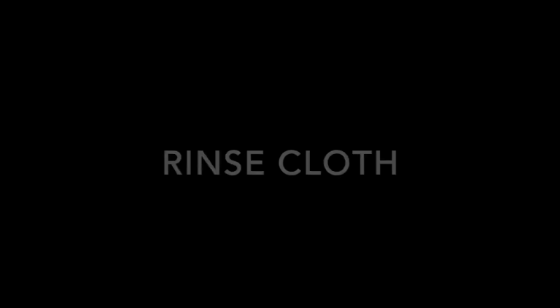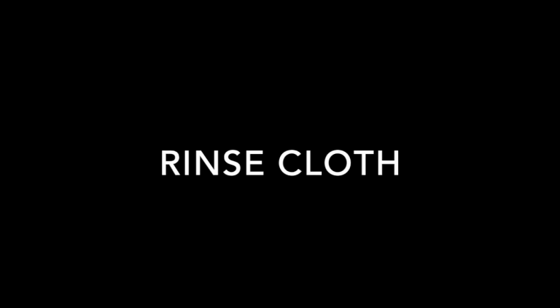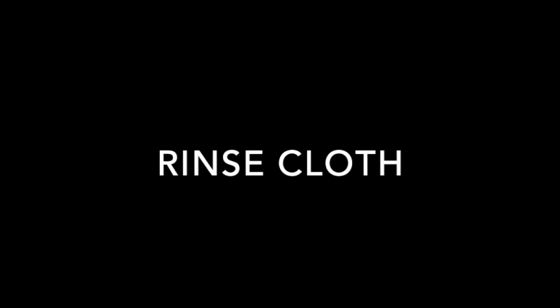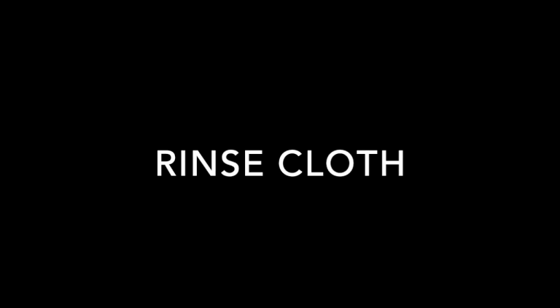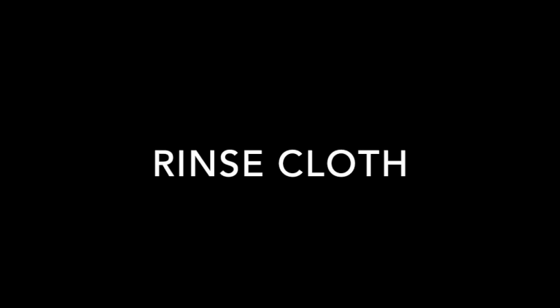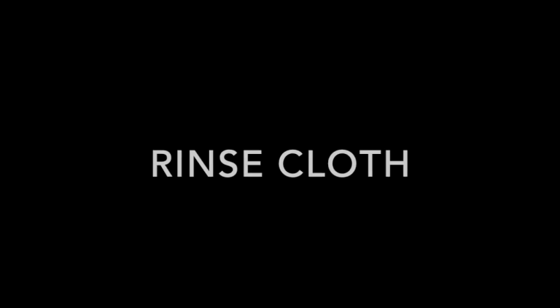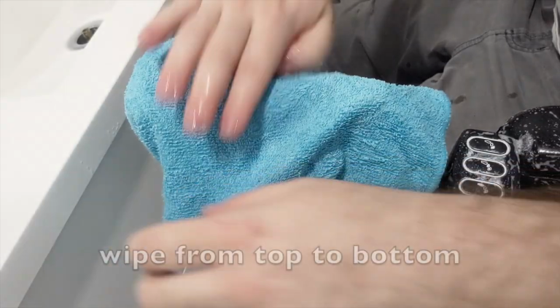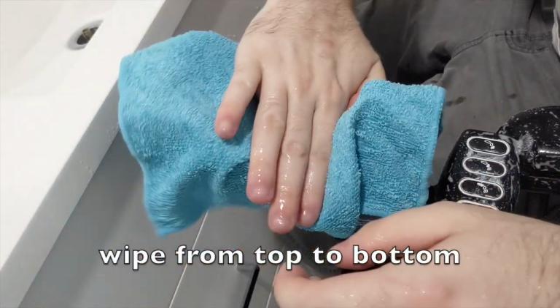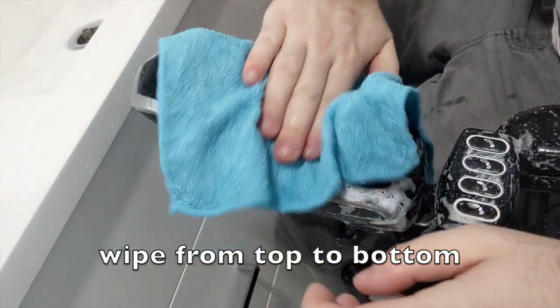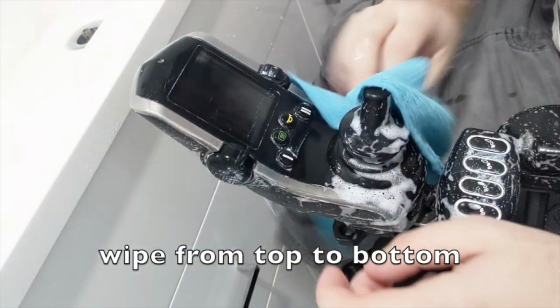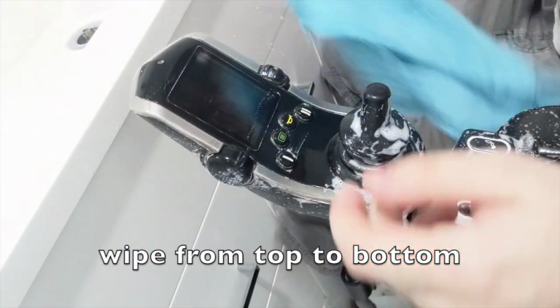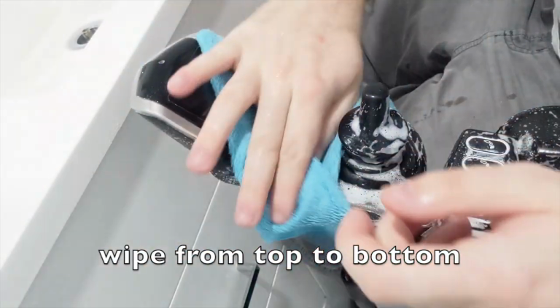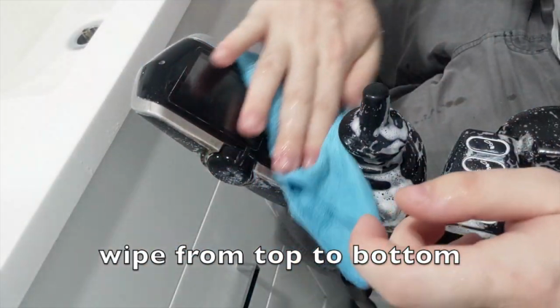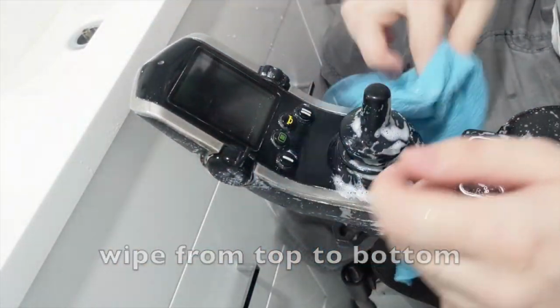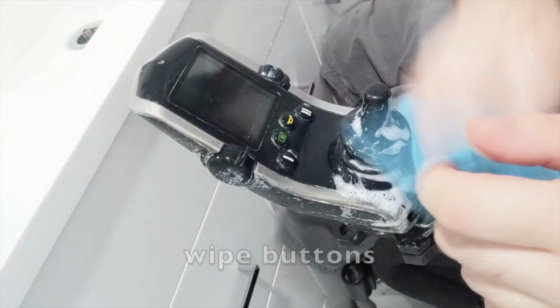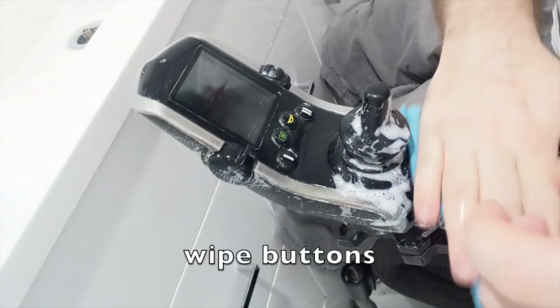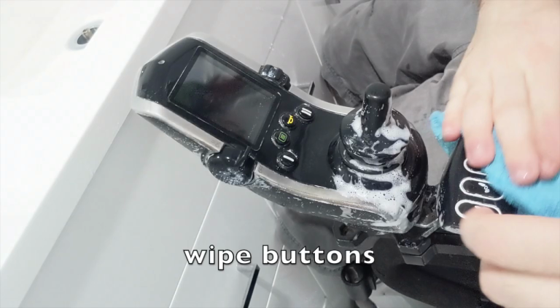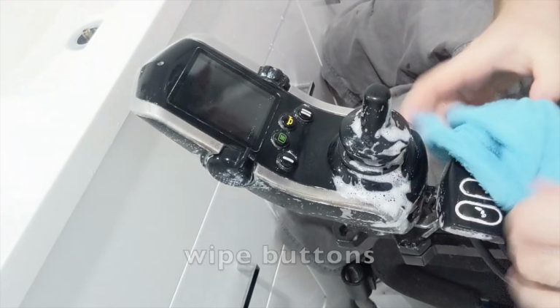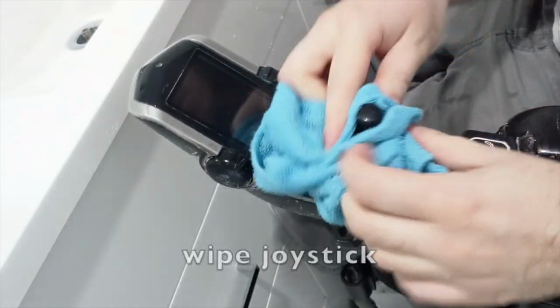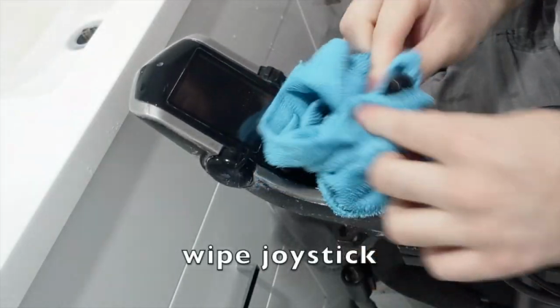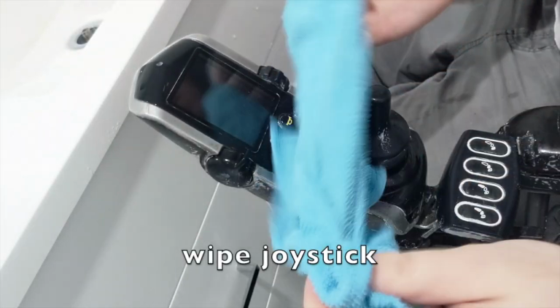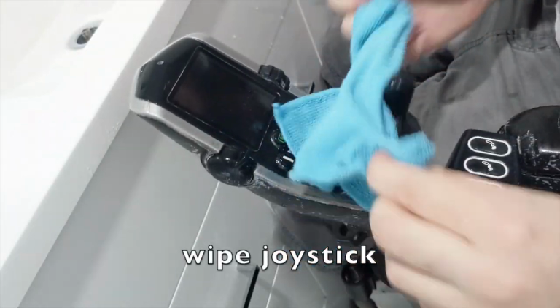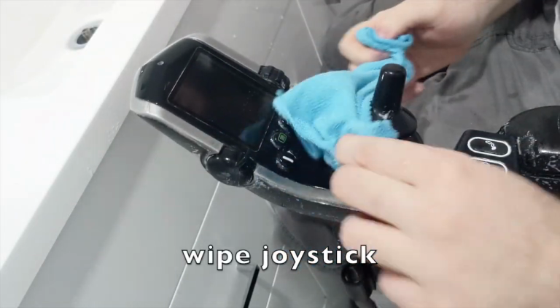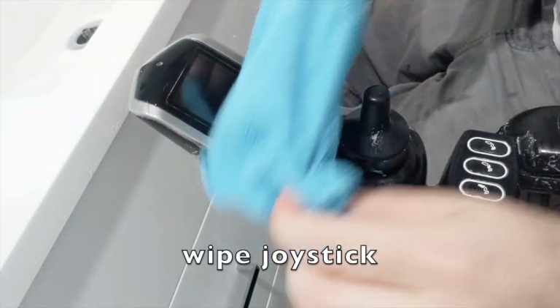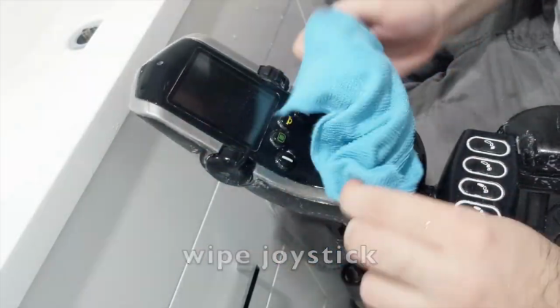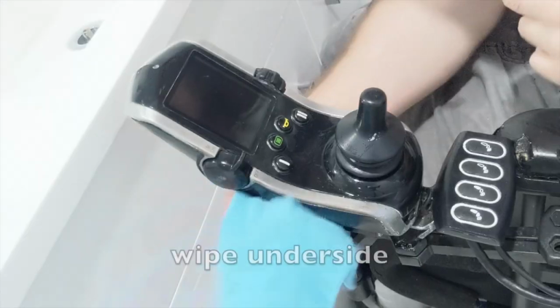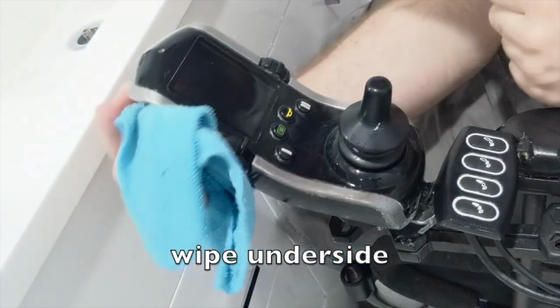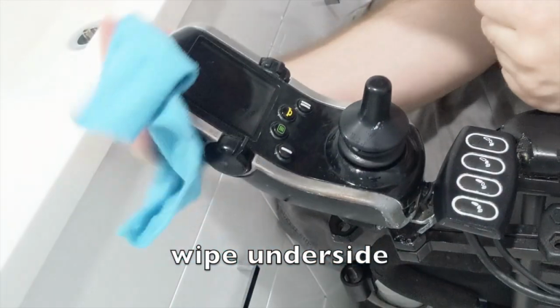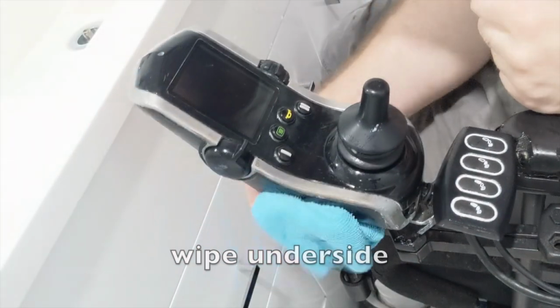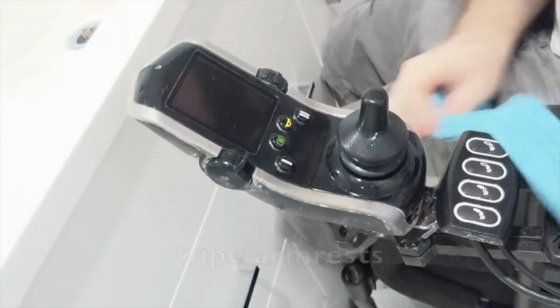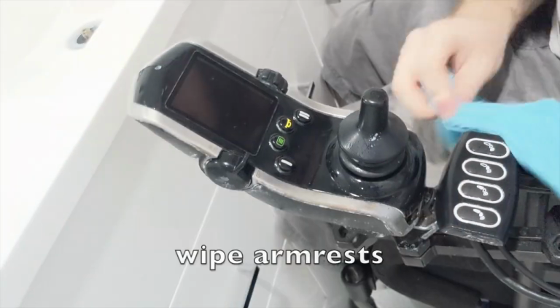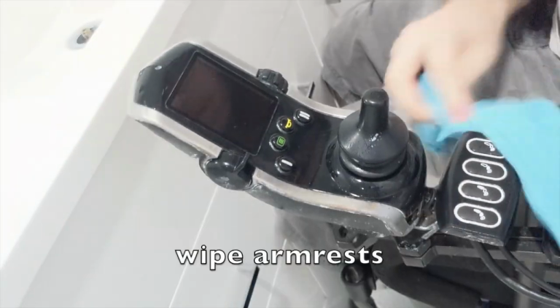Rinse the cloth, then wipe from top to bottom again. Wipe the buttons and joystick, then the underside and armrests.